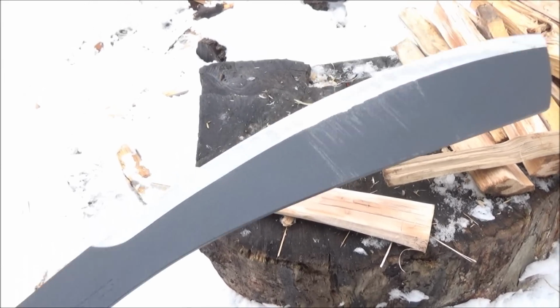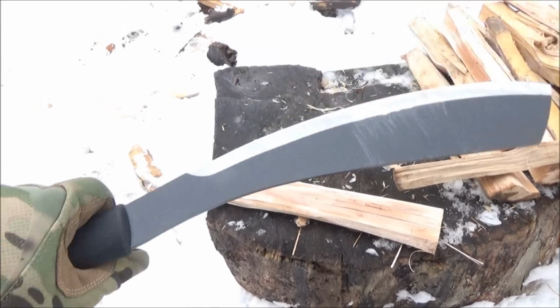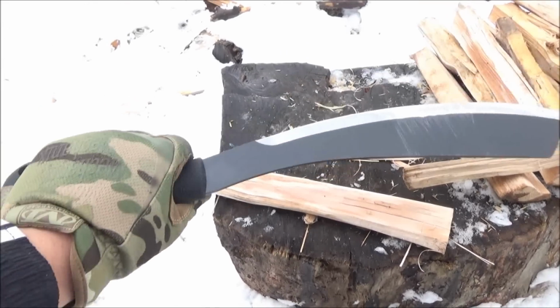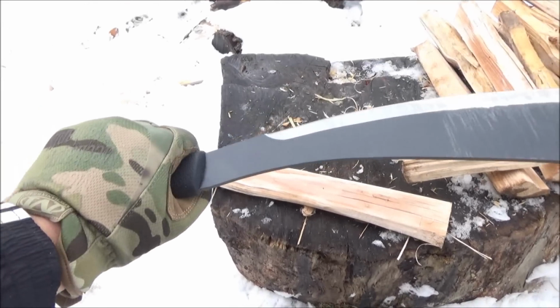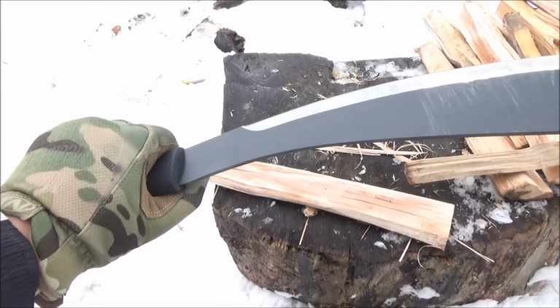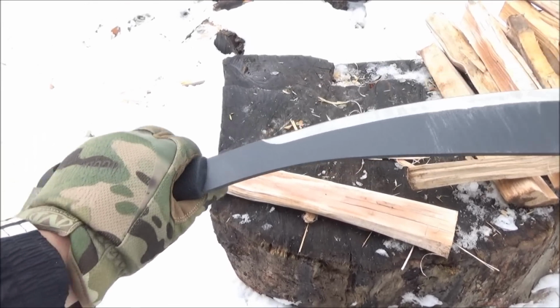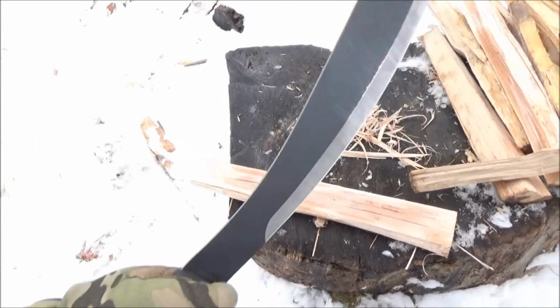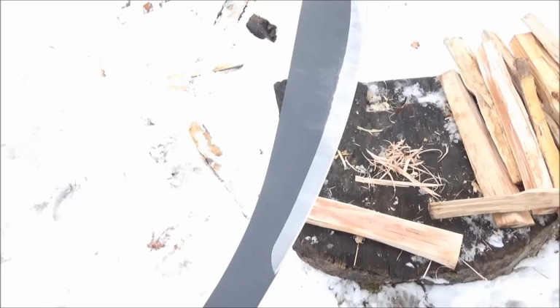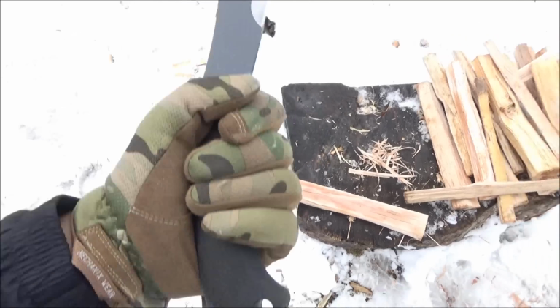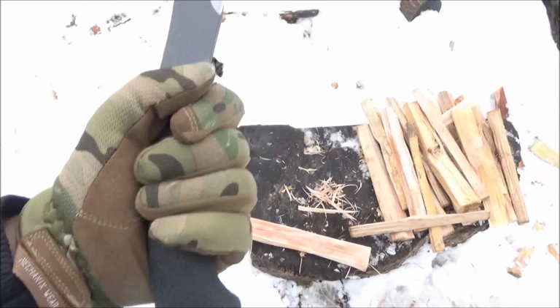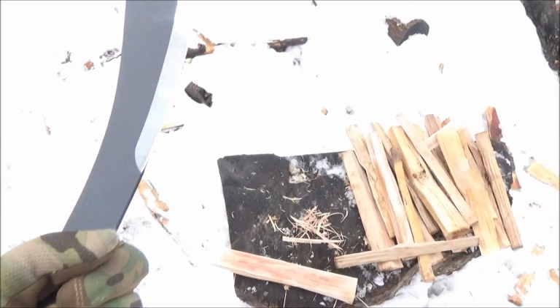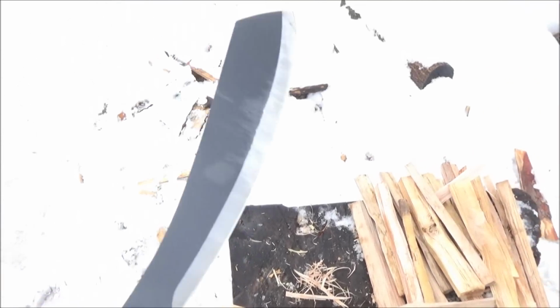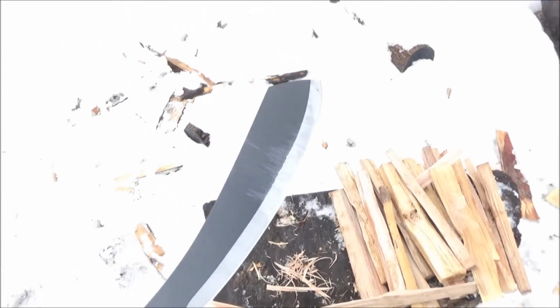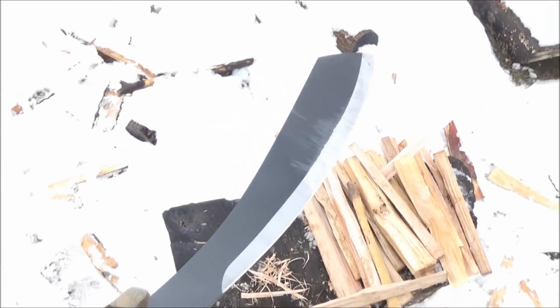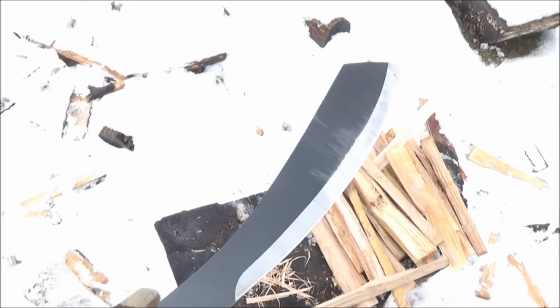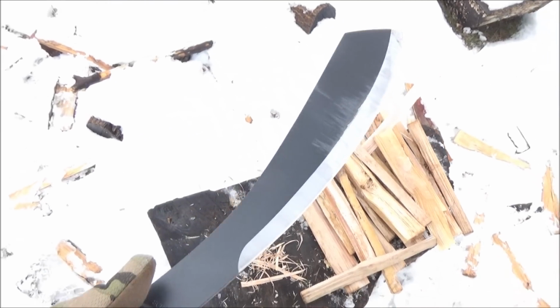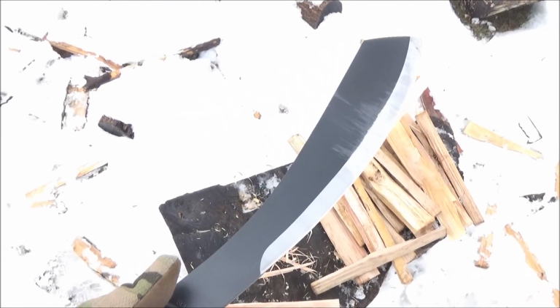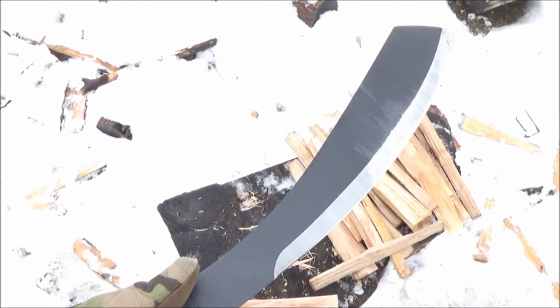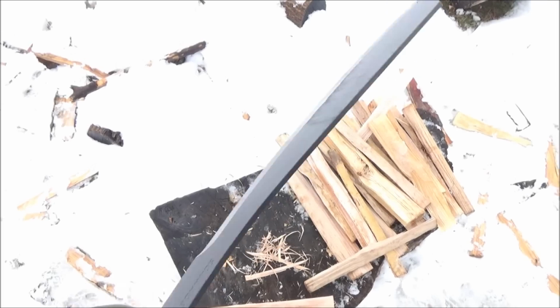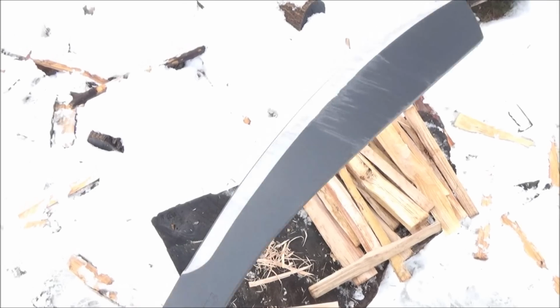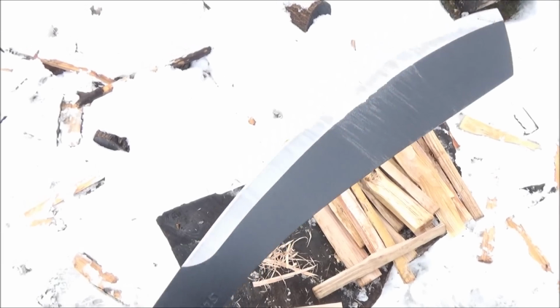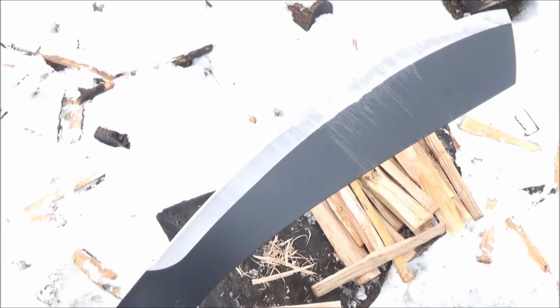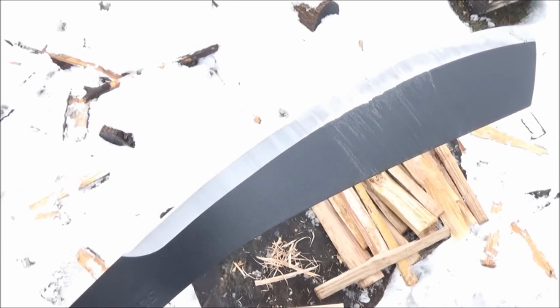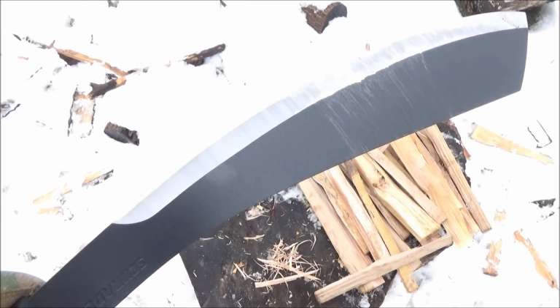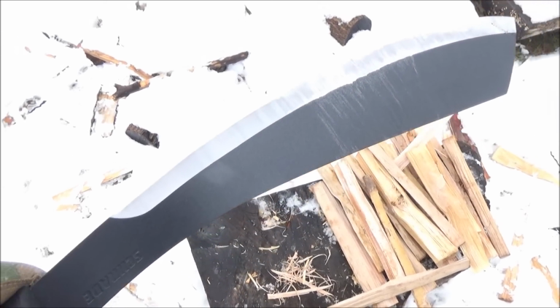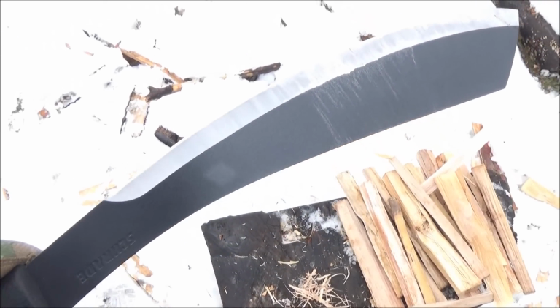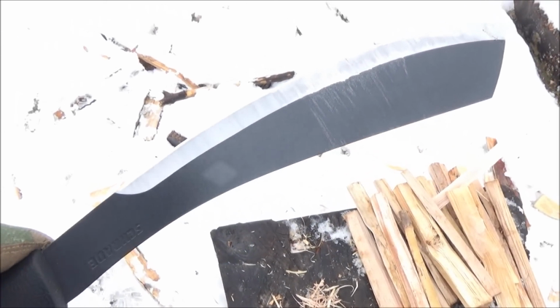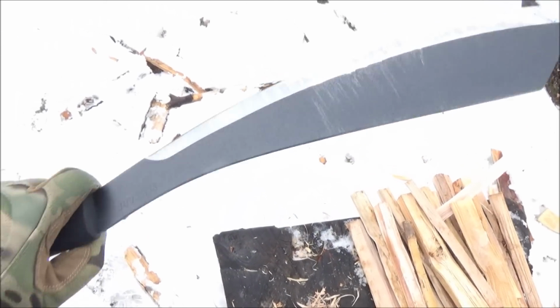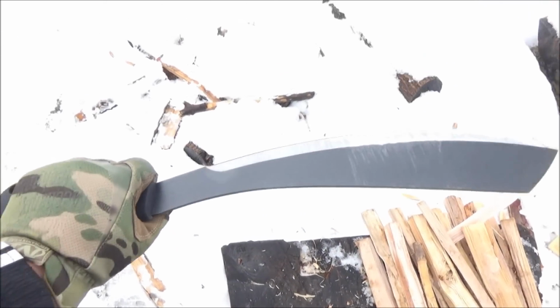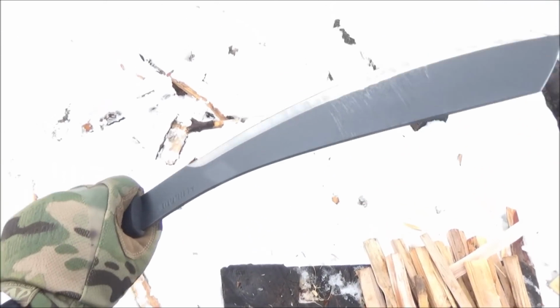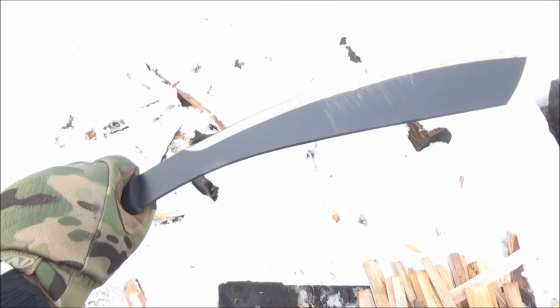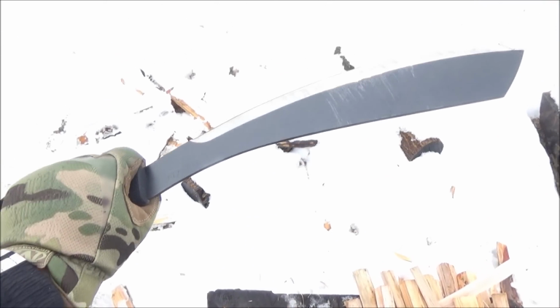By my measure, the blade is 13 and three-quarters inches — so a small-to-medium-length machete slash parang.